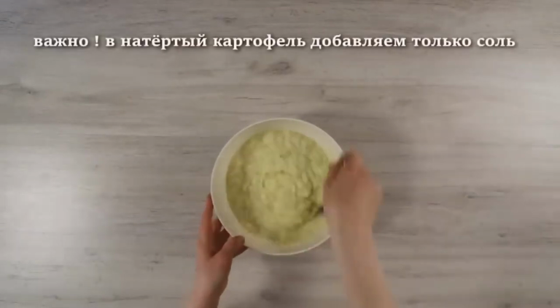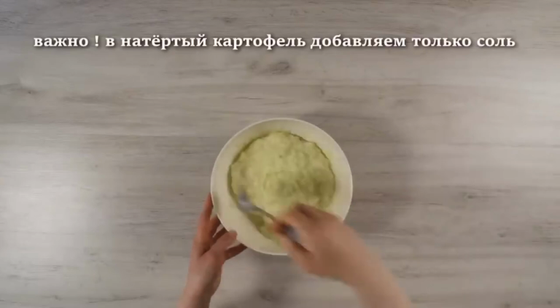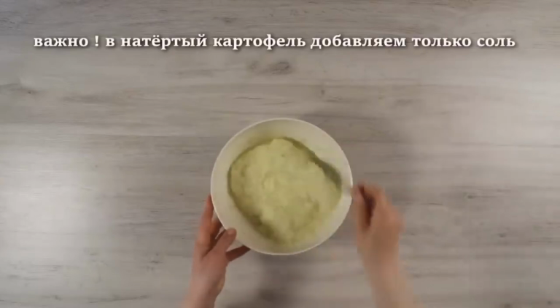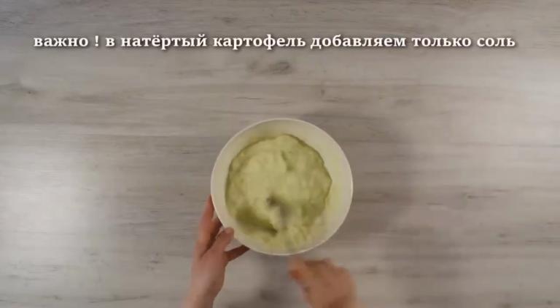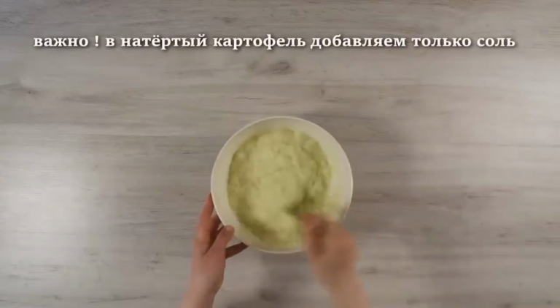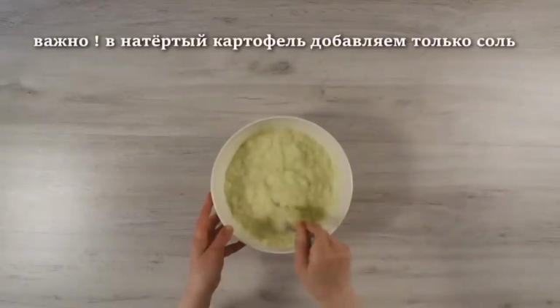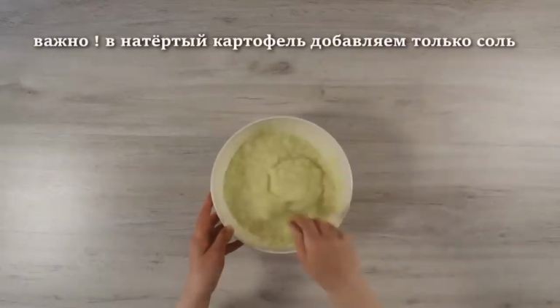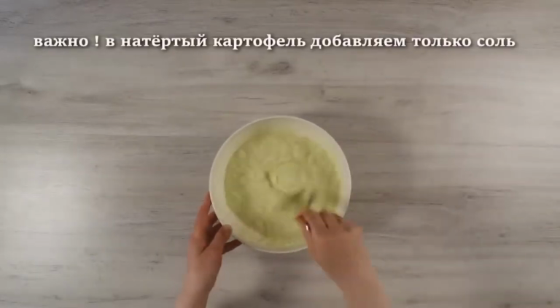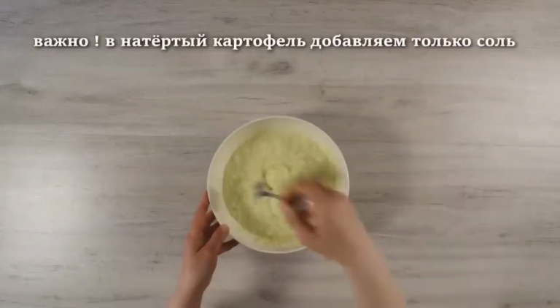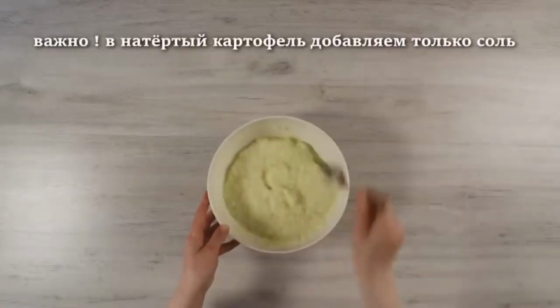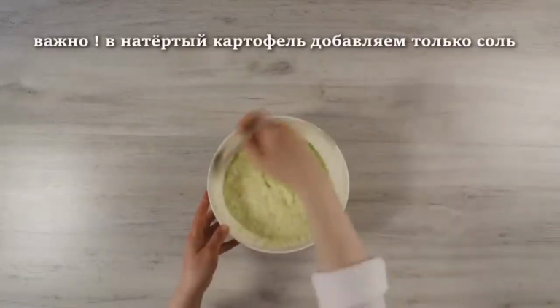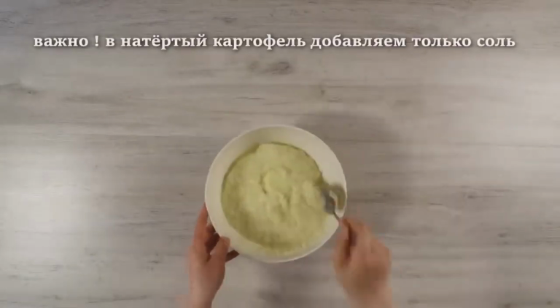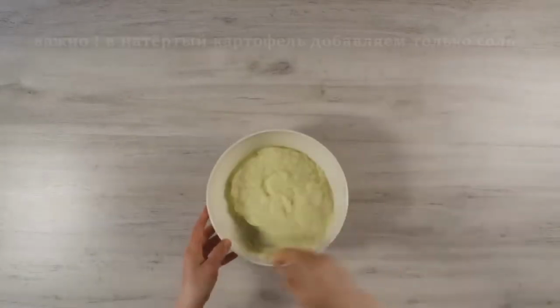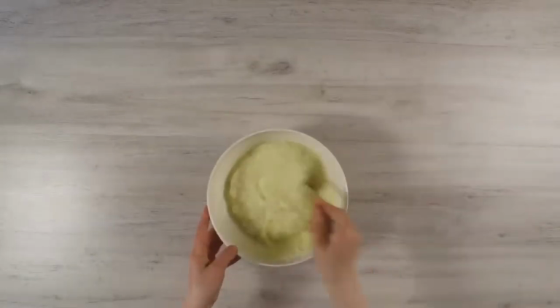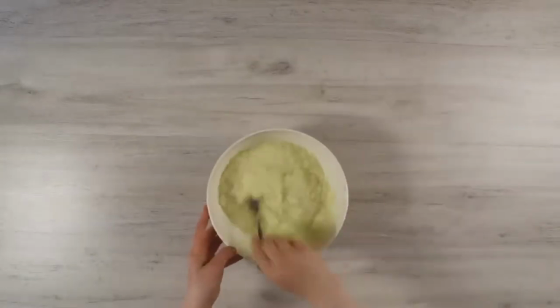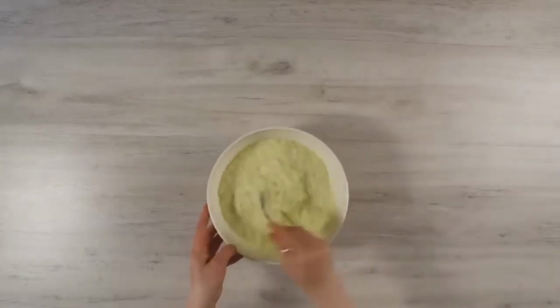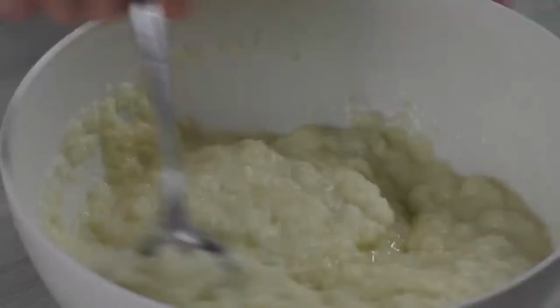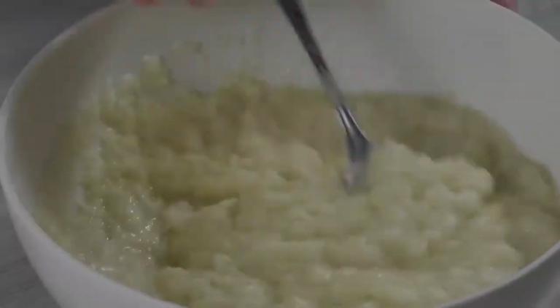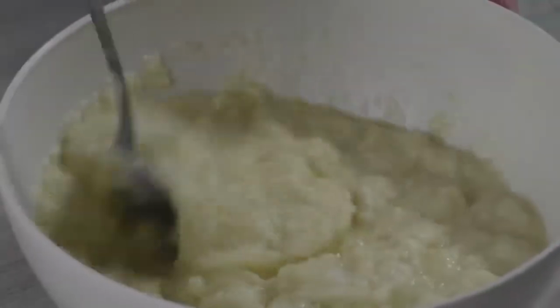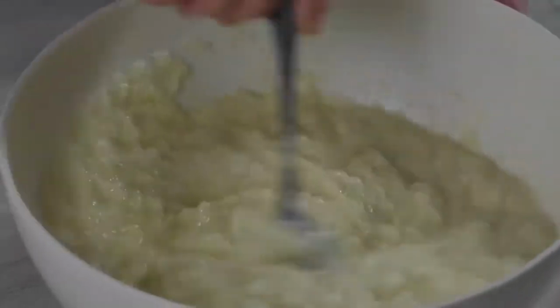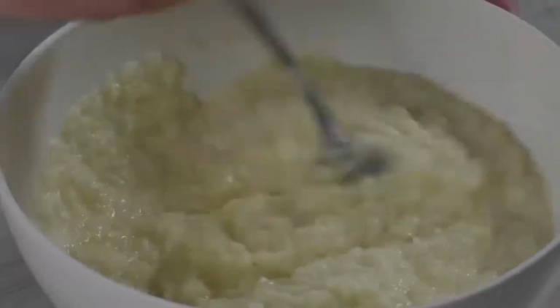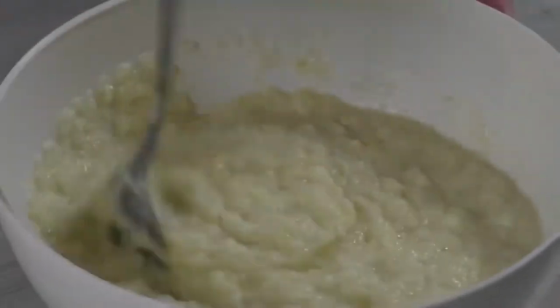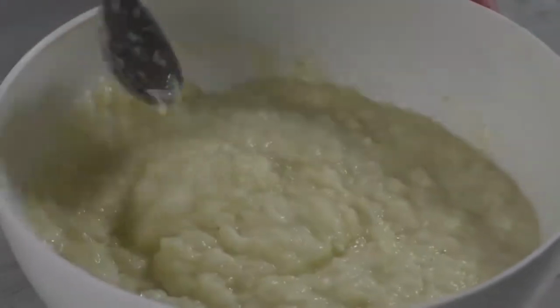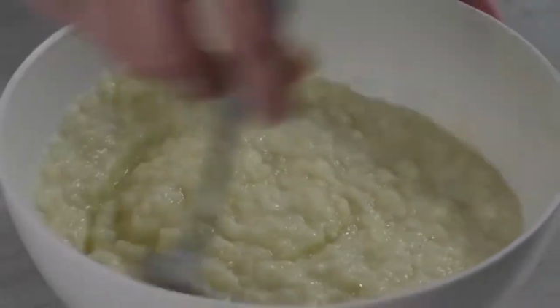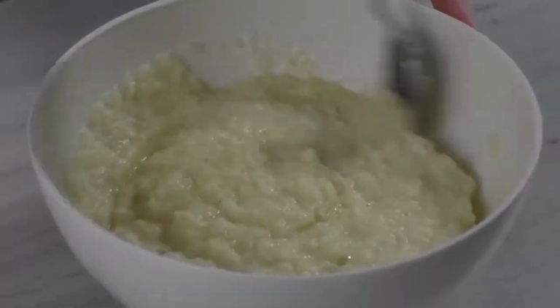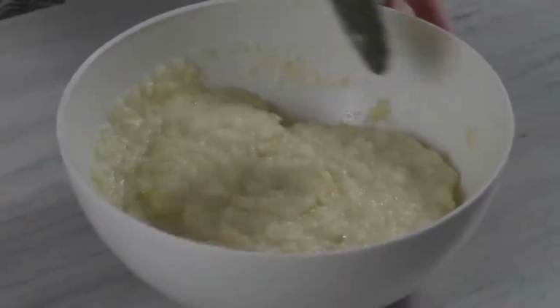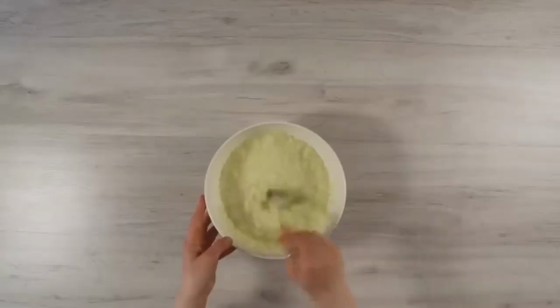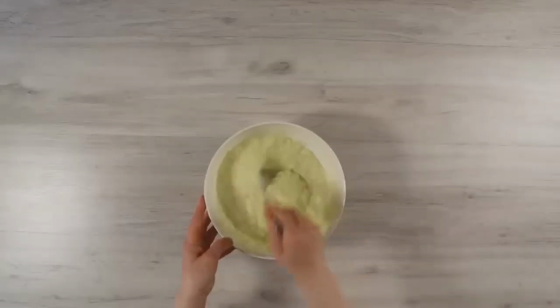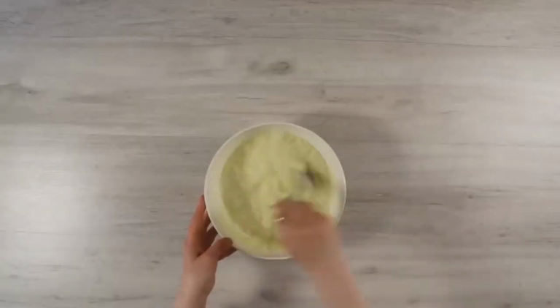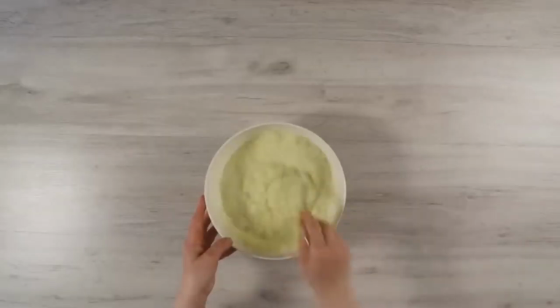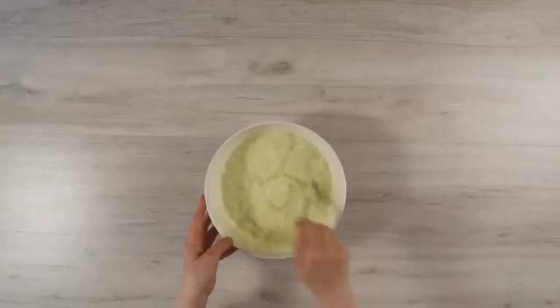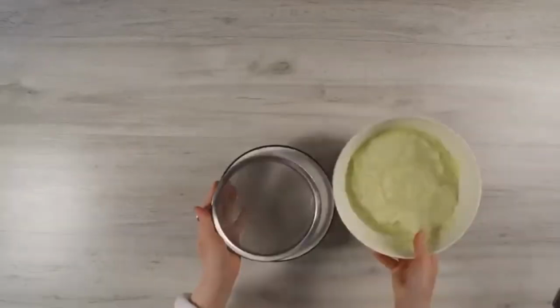There is a recipe for droniki with eggs and flour and they are good and tasty in their own way. But this recipe is classic and you can cook it both on a fast day and on a non-fast day.